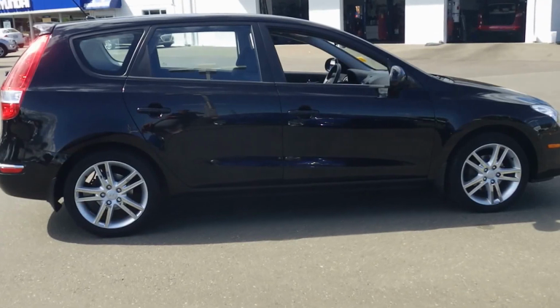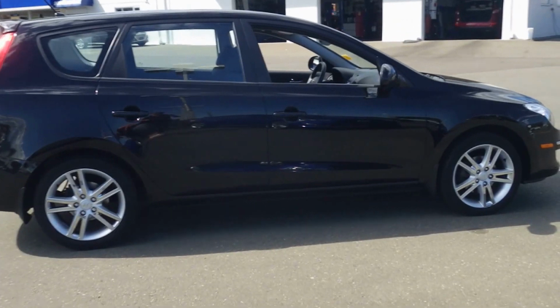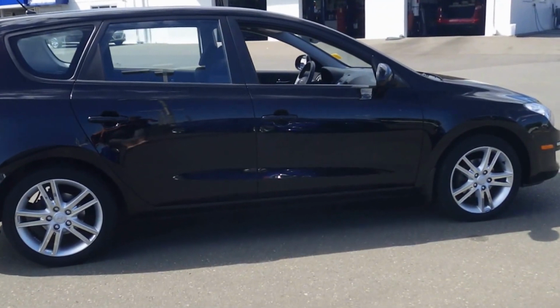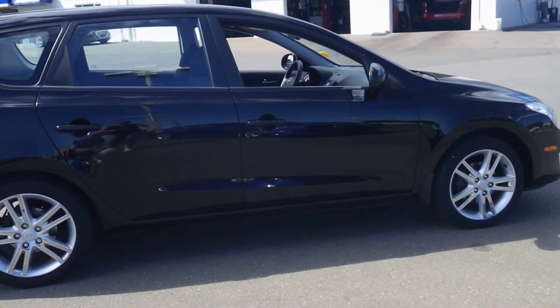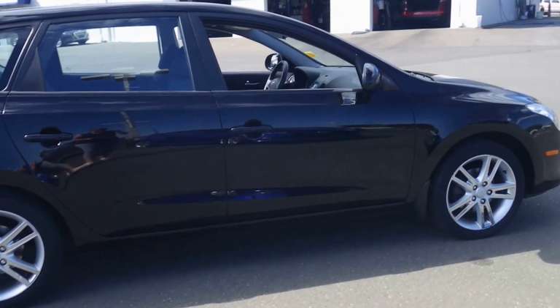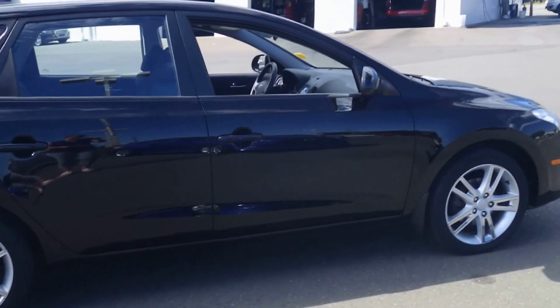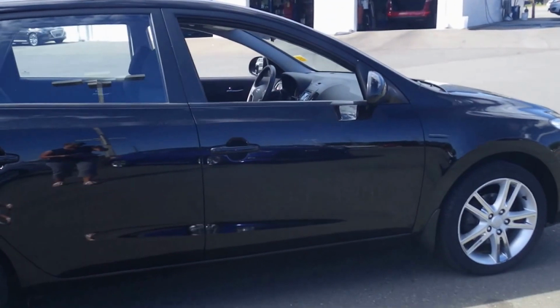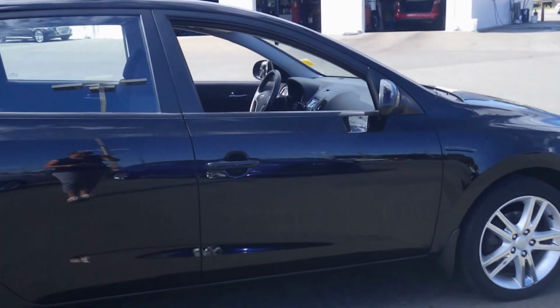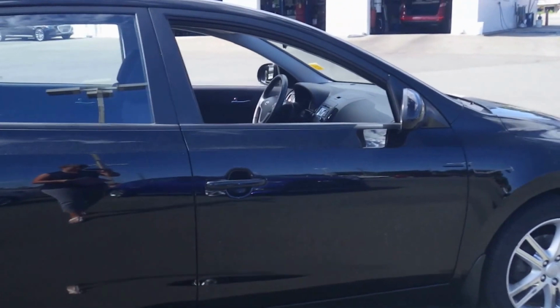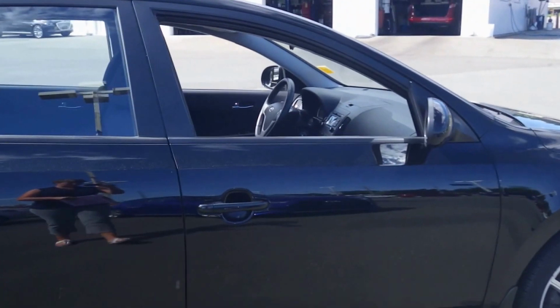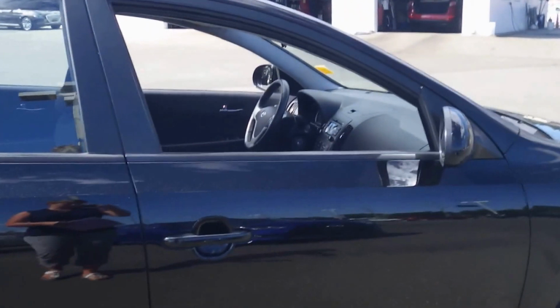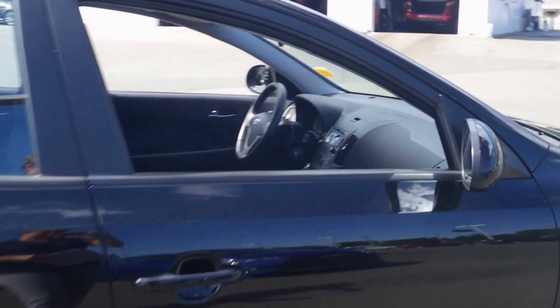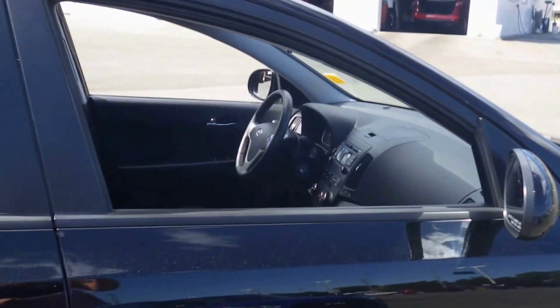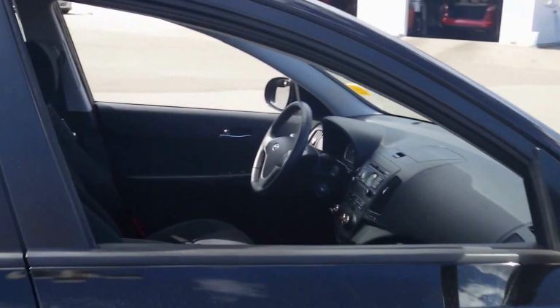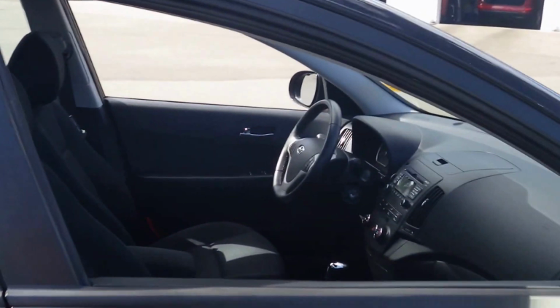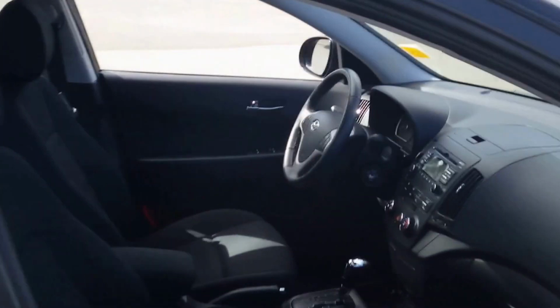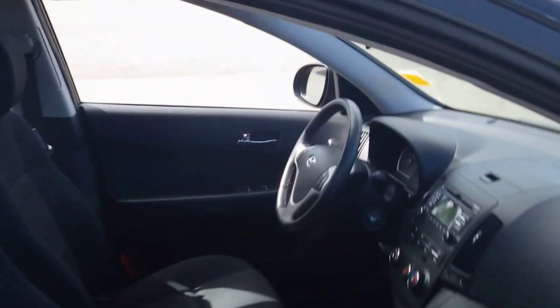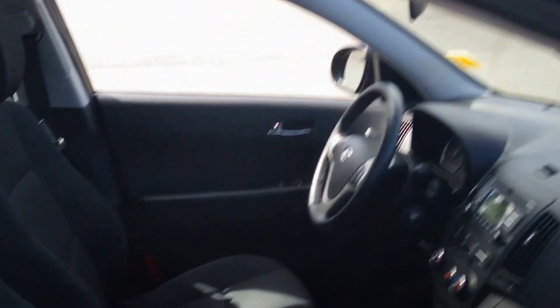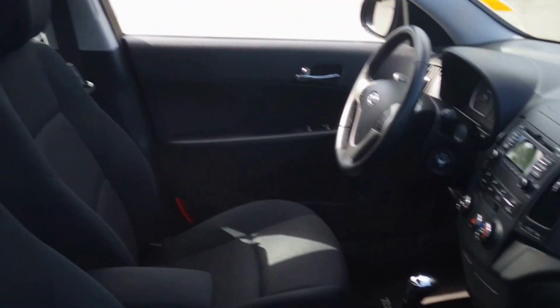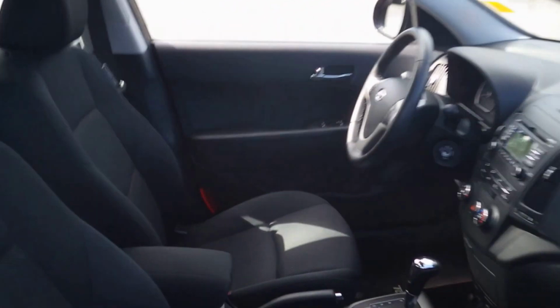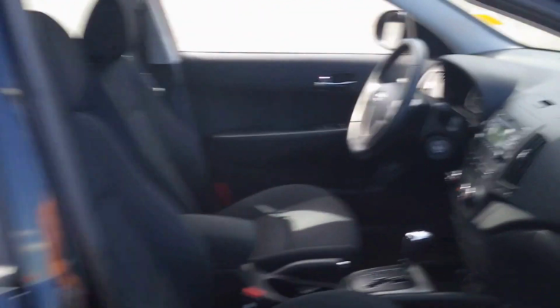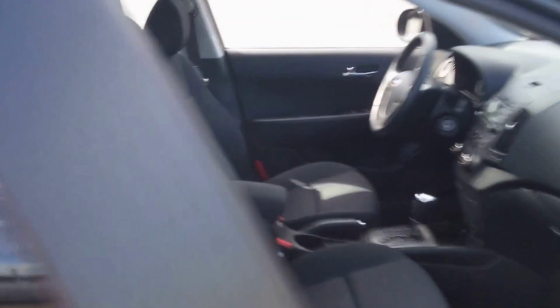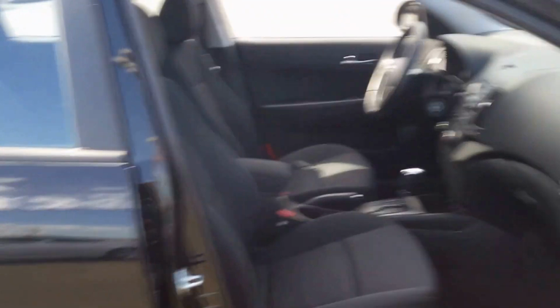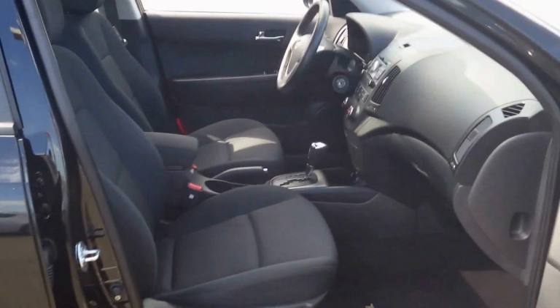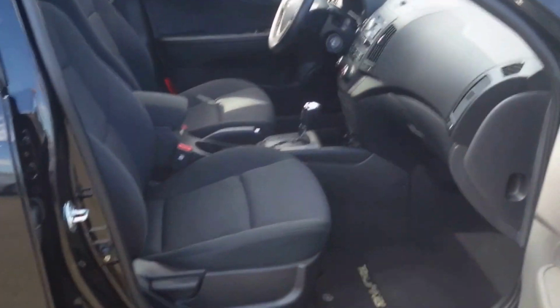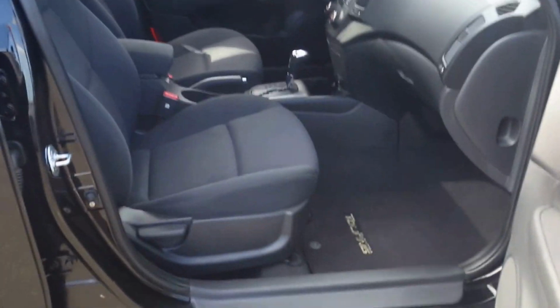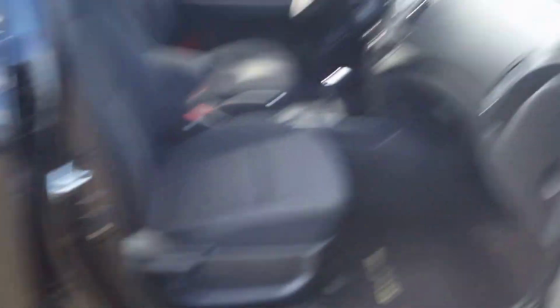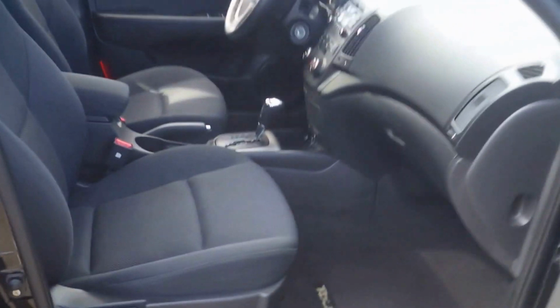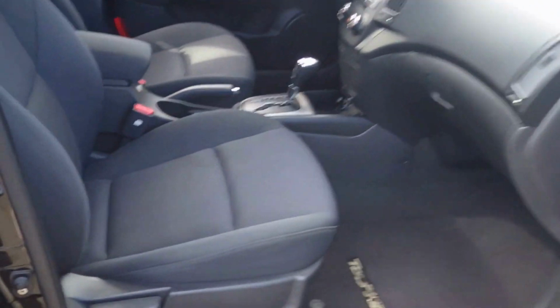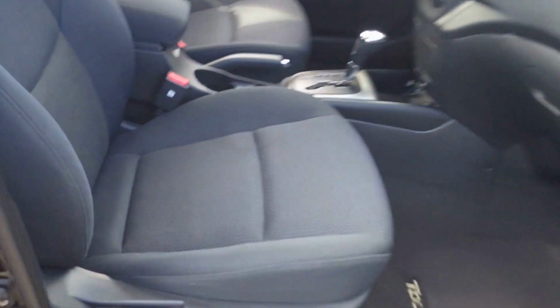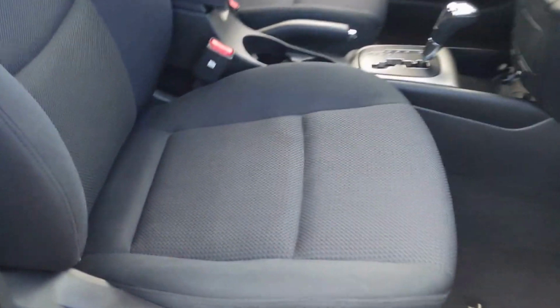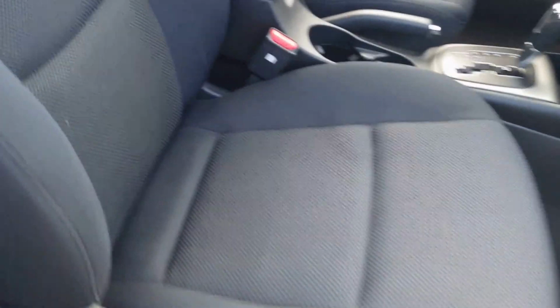This is our 2010 Hyundai Elantra Touring GLS. It has 110,030 kilometers on it, automatic transmission, and a black fabric interior.